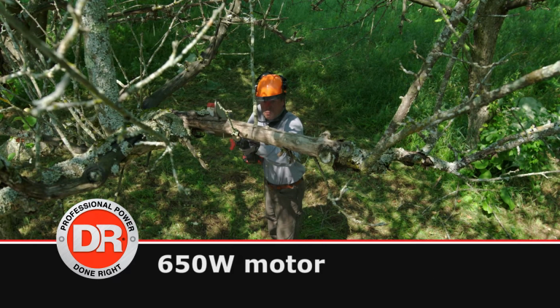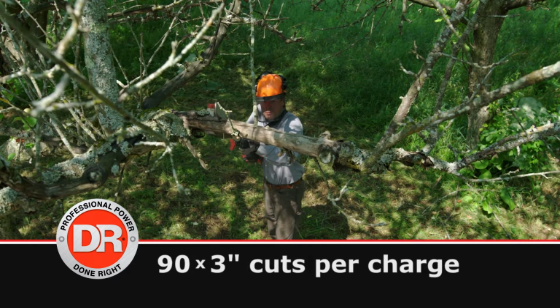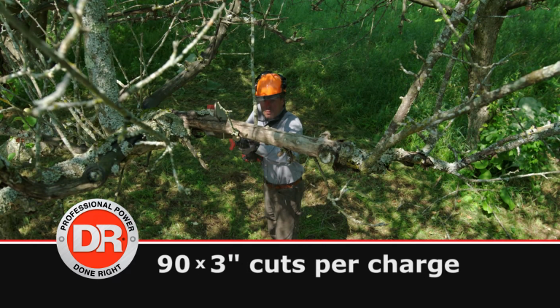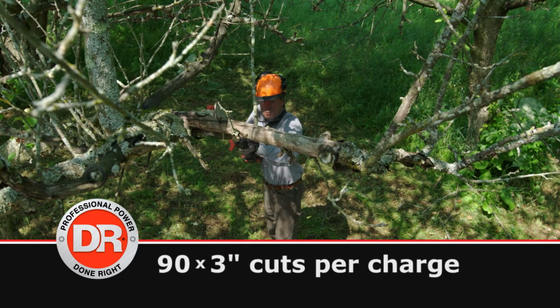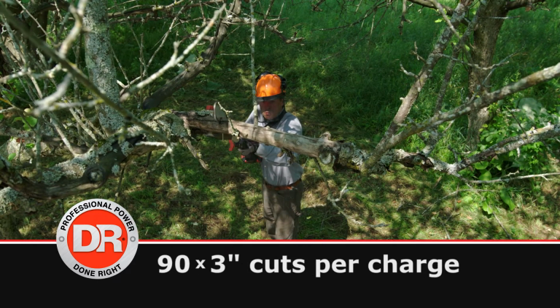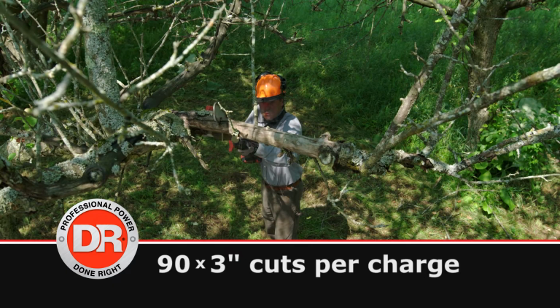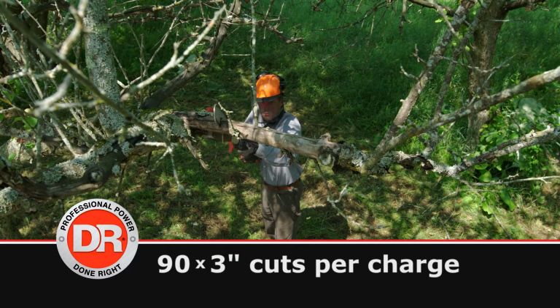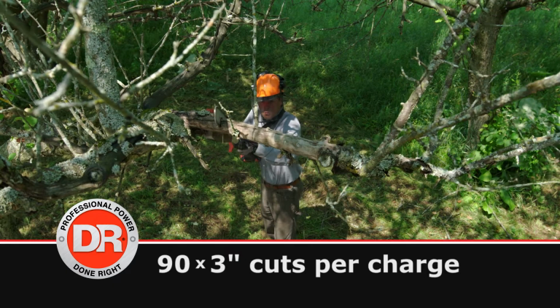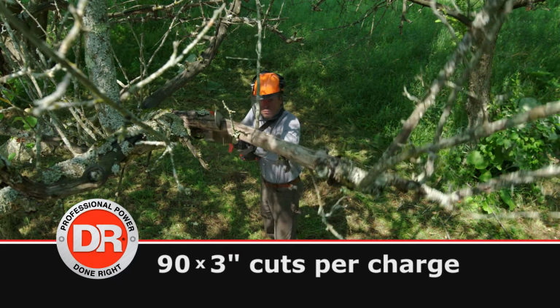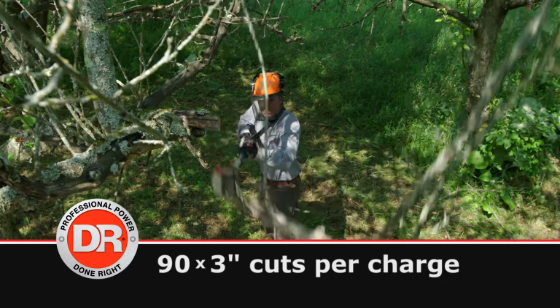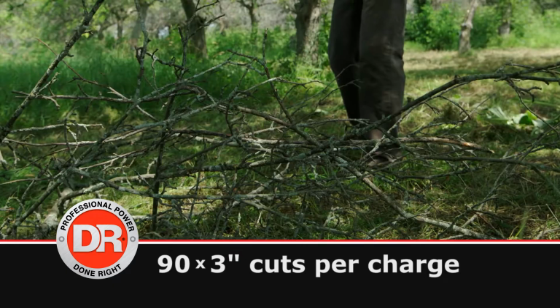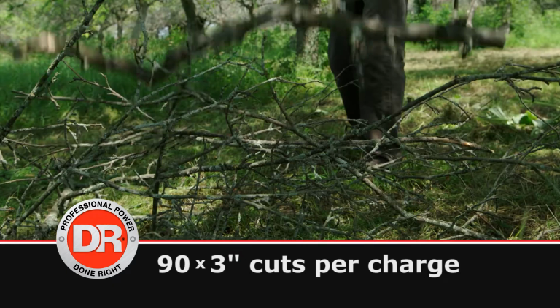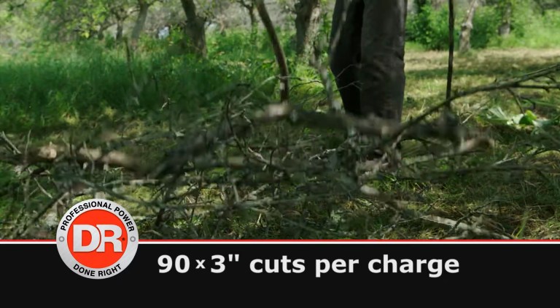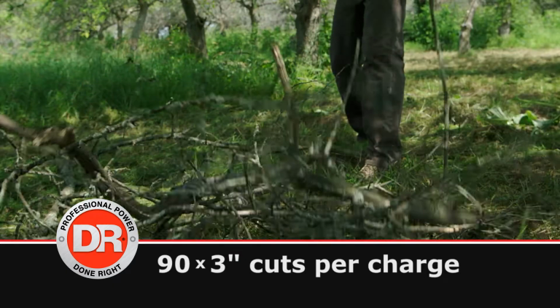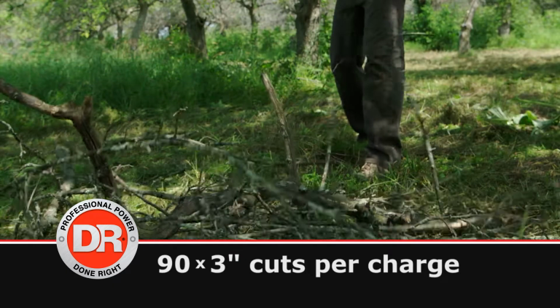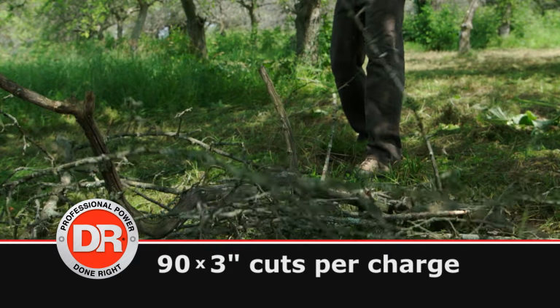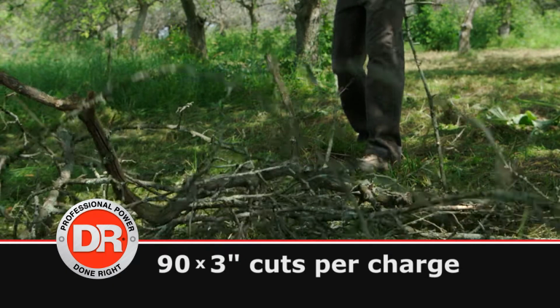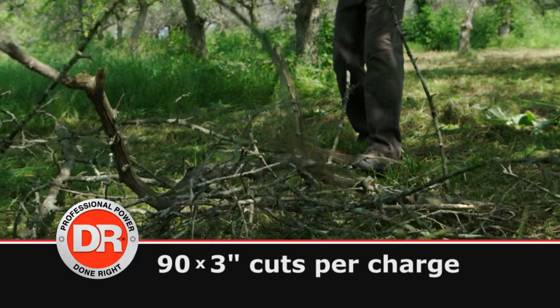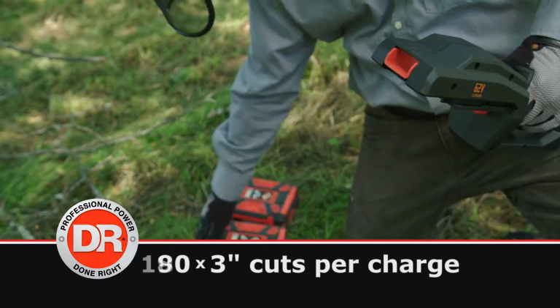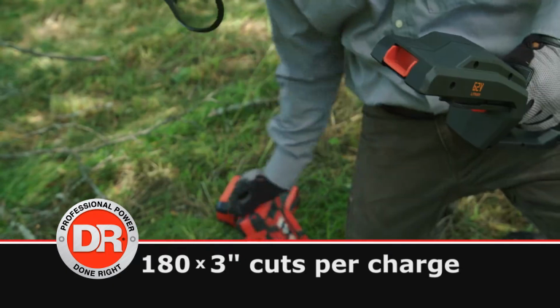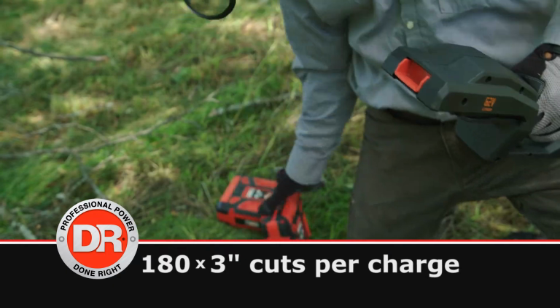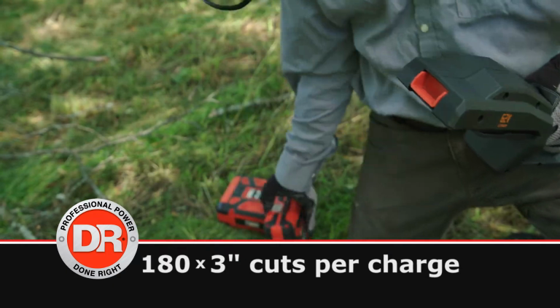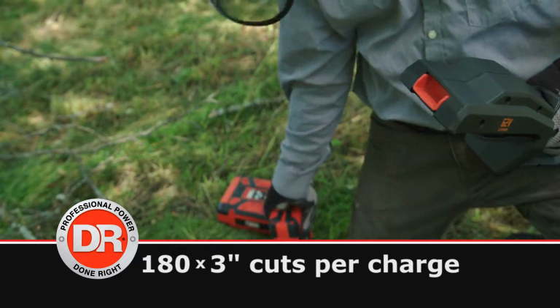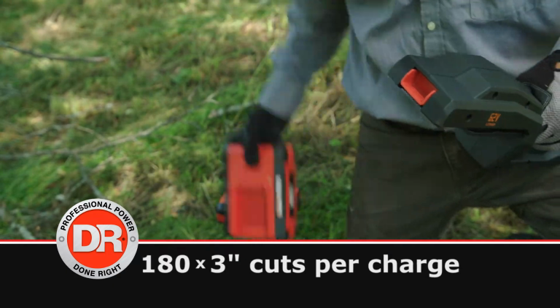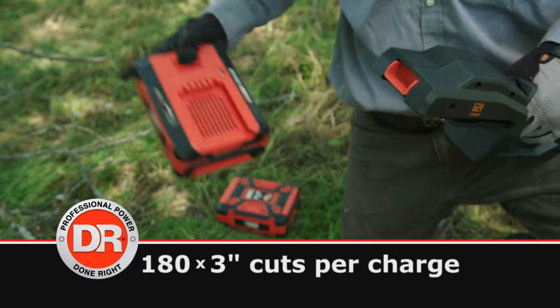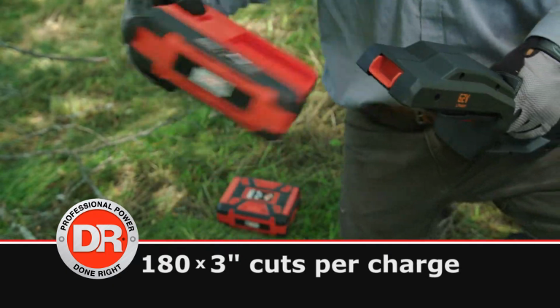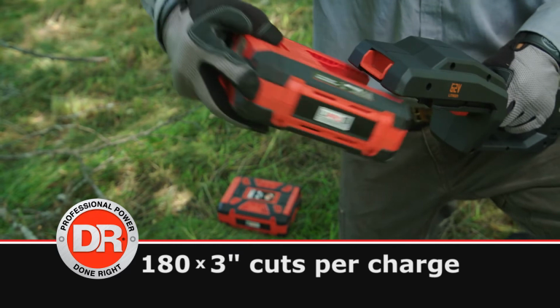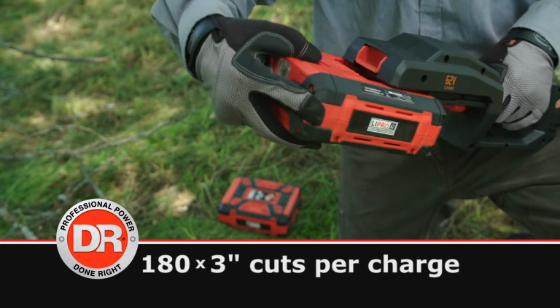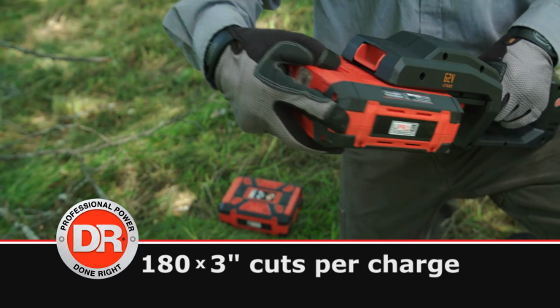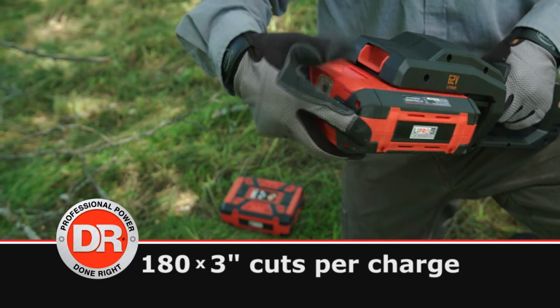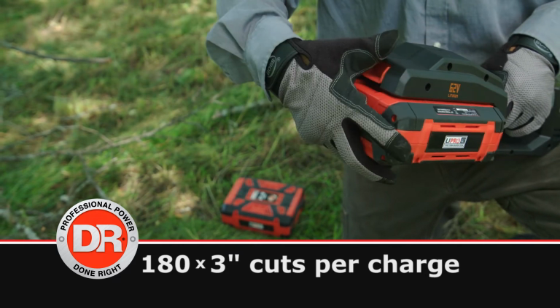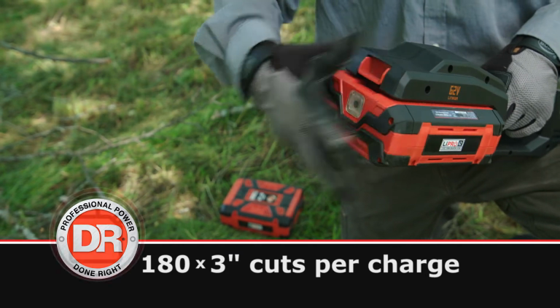The battery will hold its charge for up to 90 cuts per charge, and you can get double that when you have an extra fully charged battery on hand.